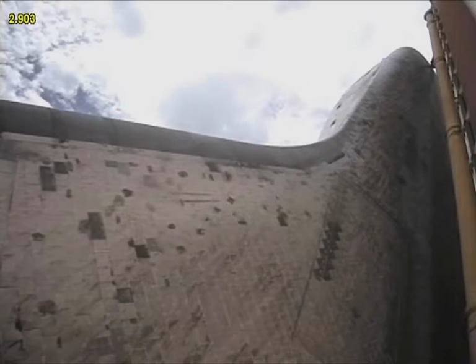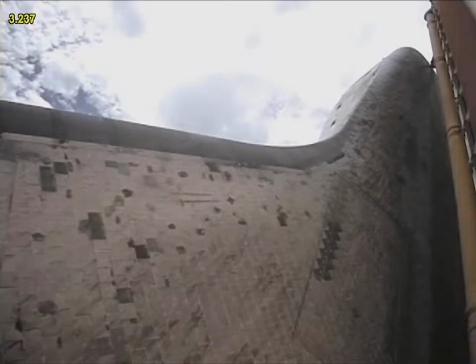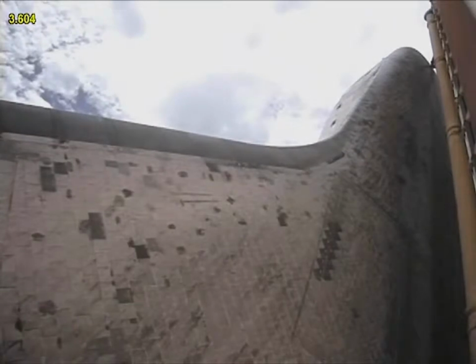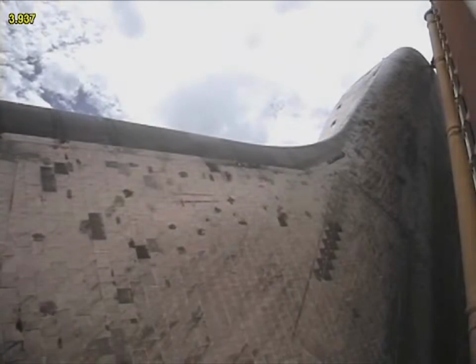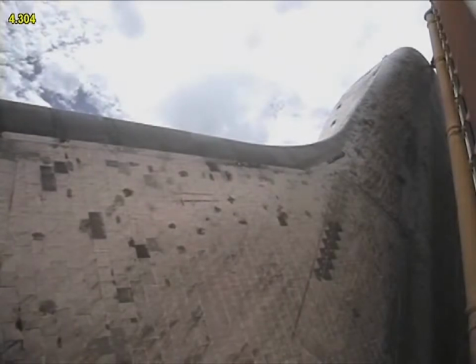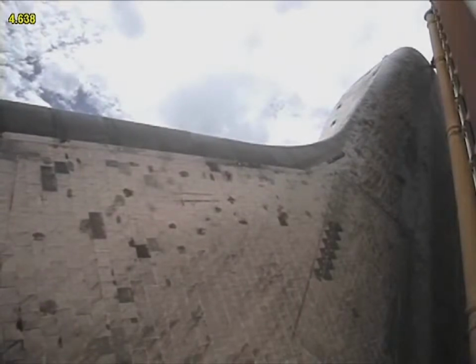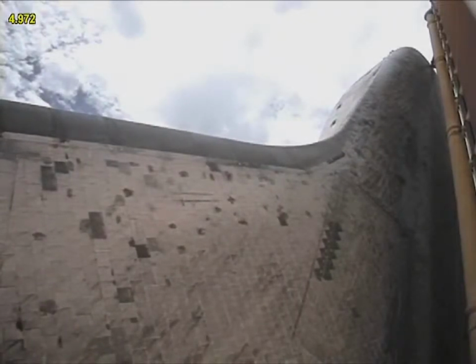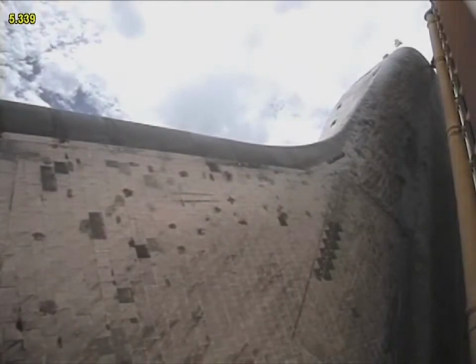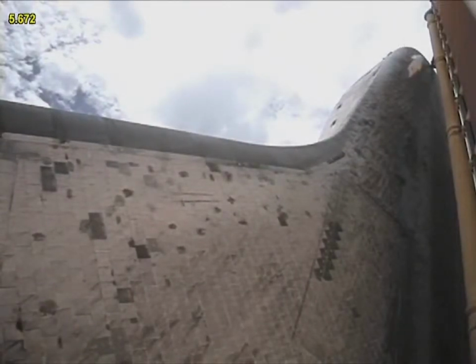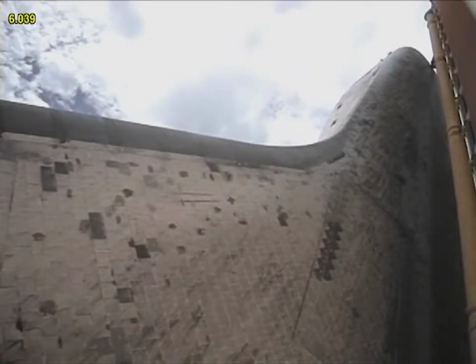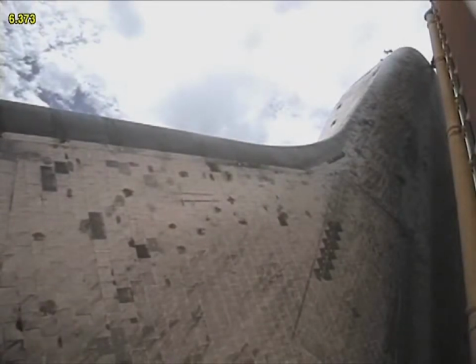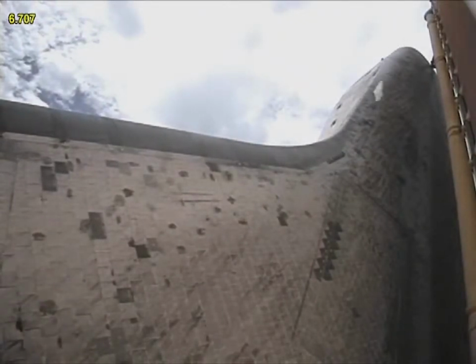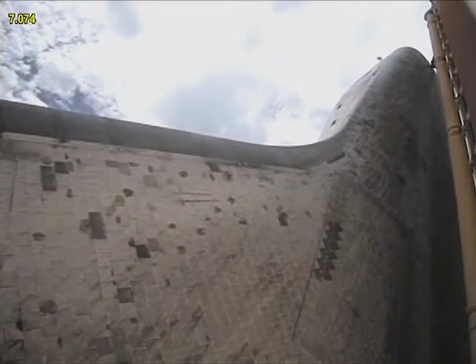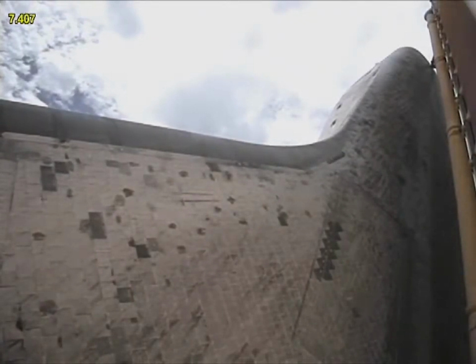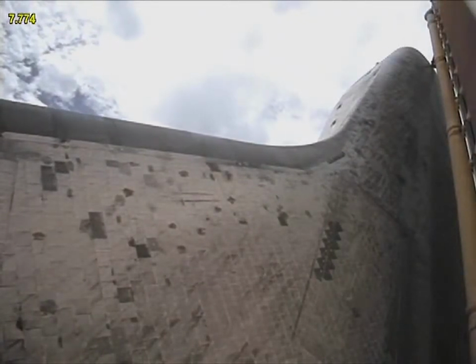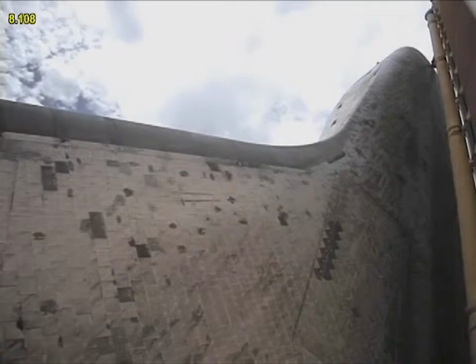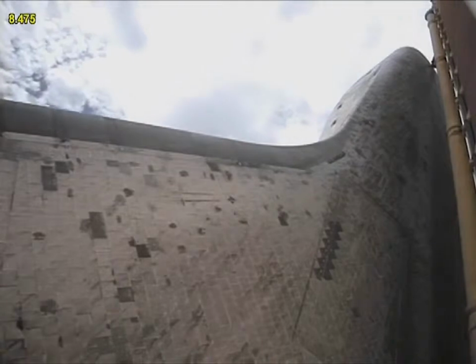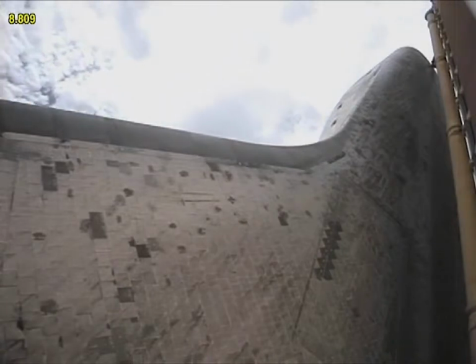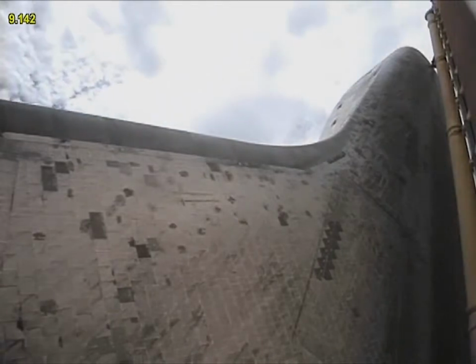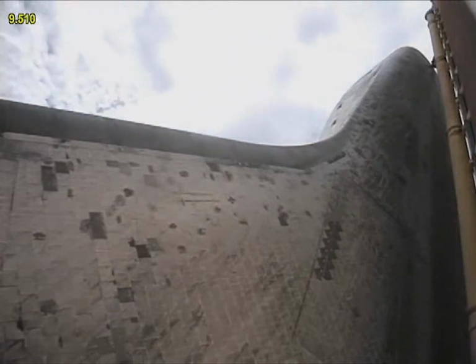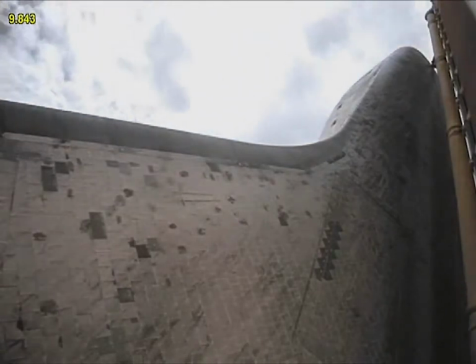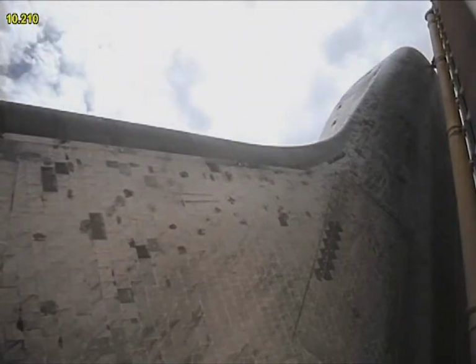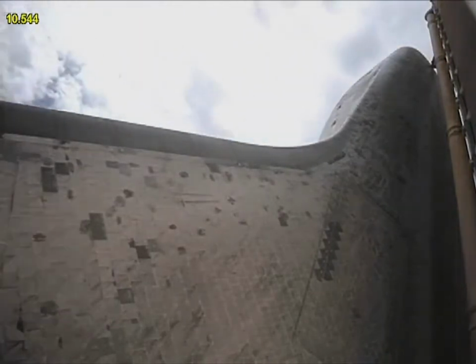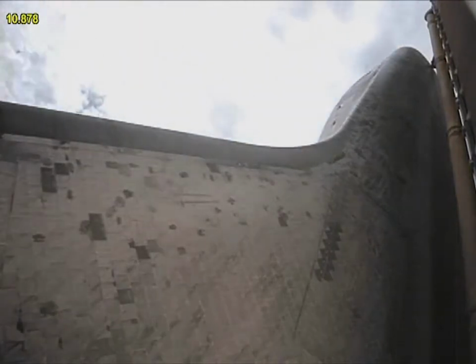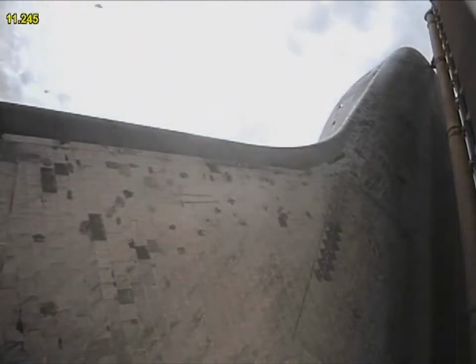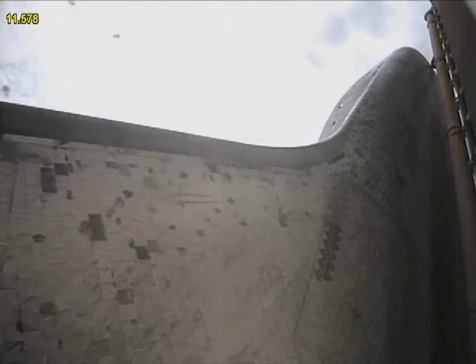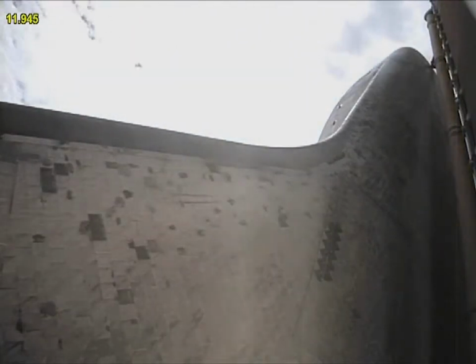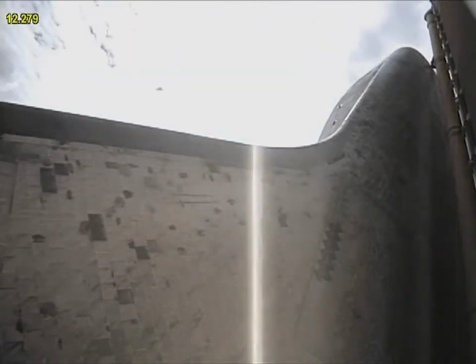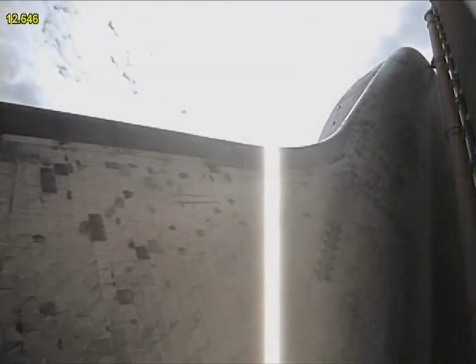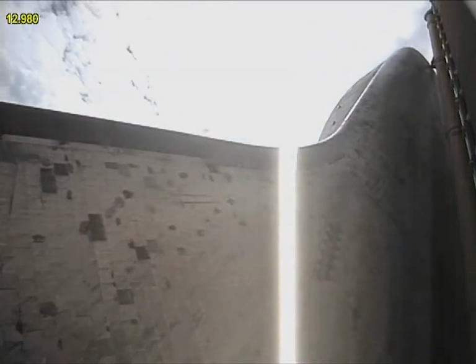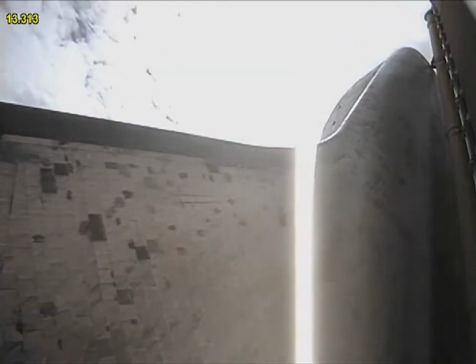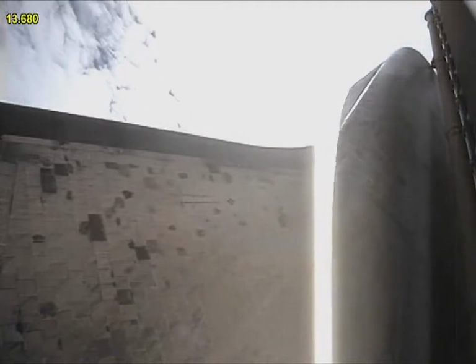The final liftoff of Atlantis. On the shoulders of the space shuttle, America will continue the dream. Roger roll, Atlantis.